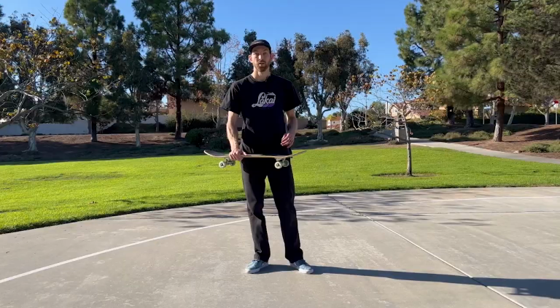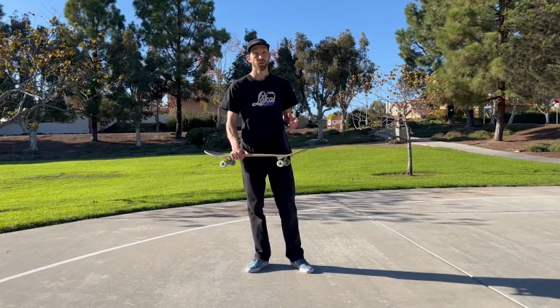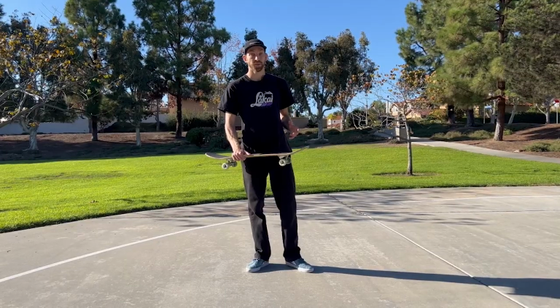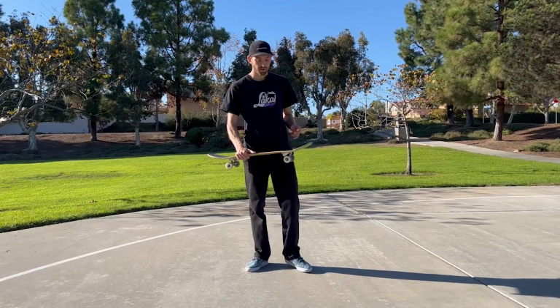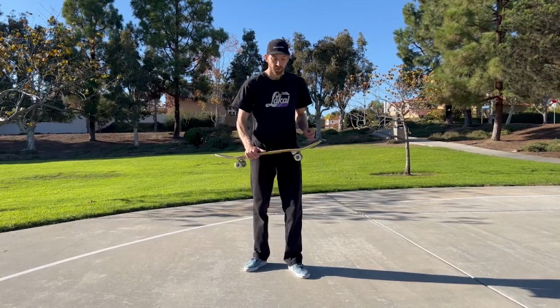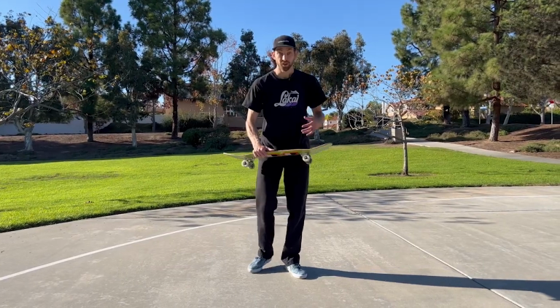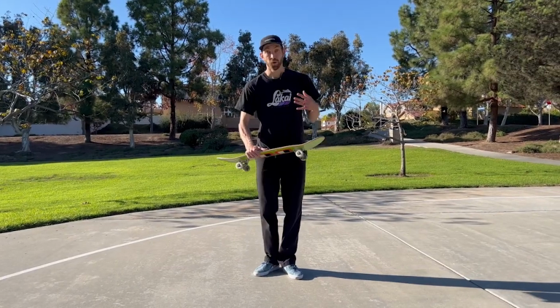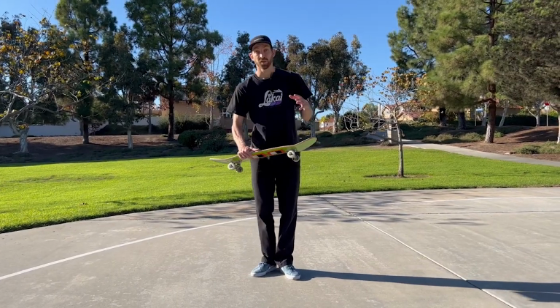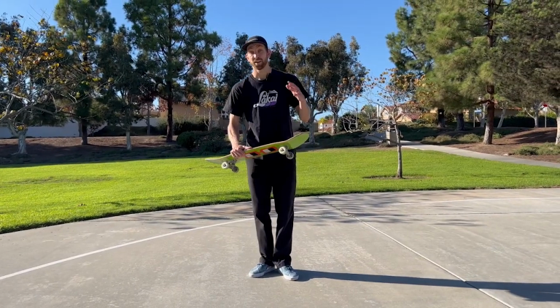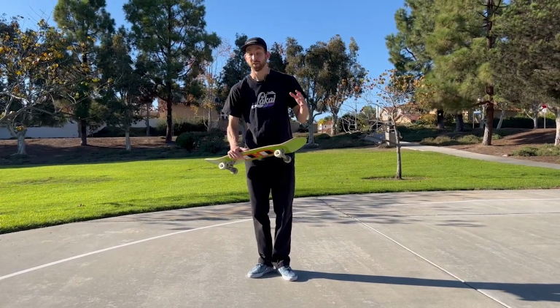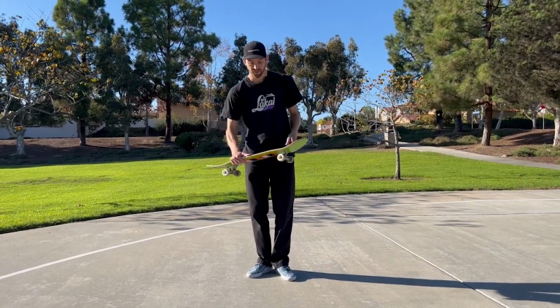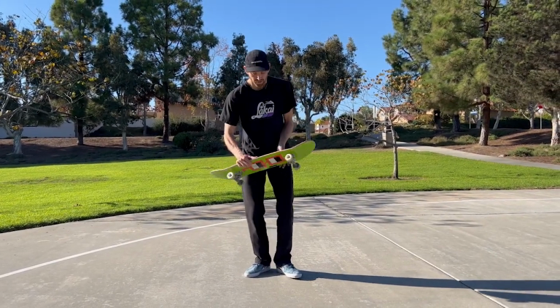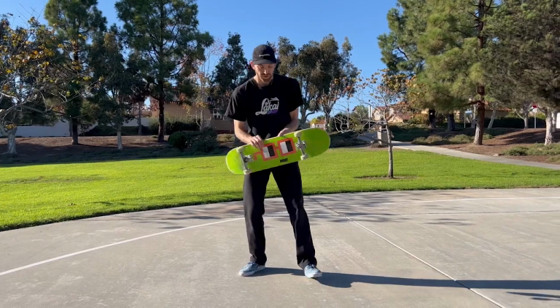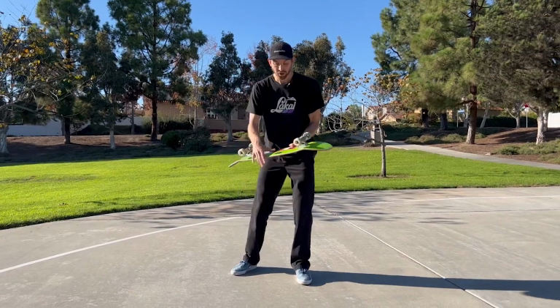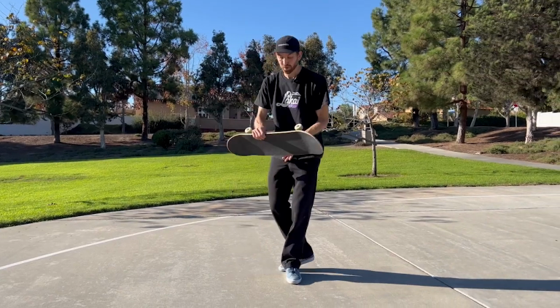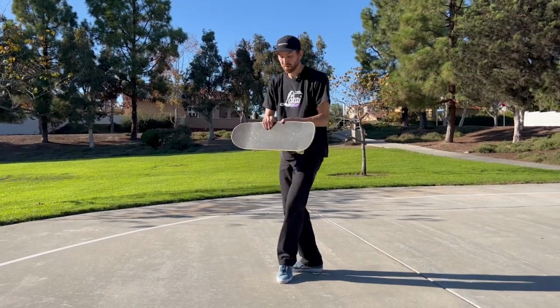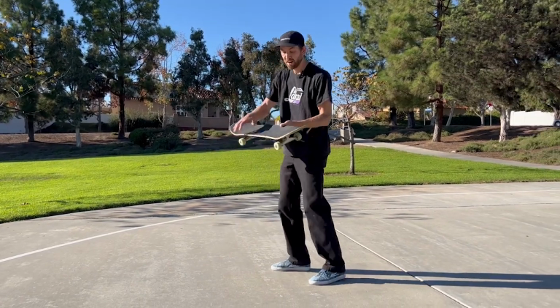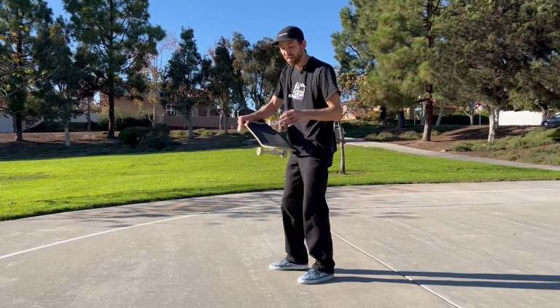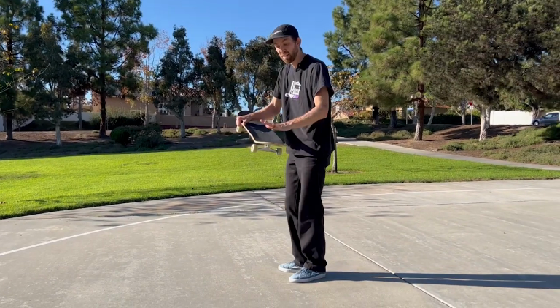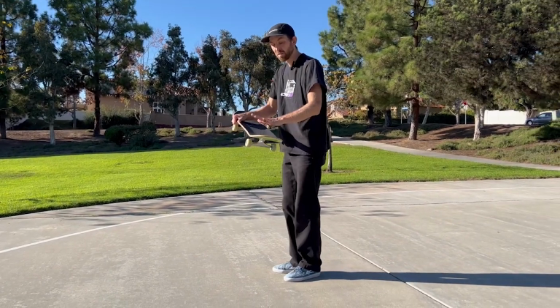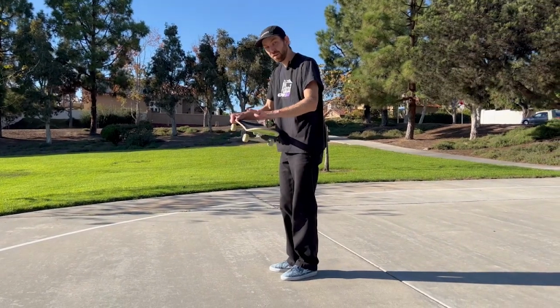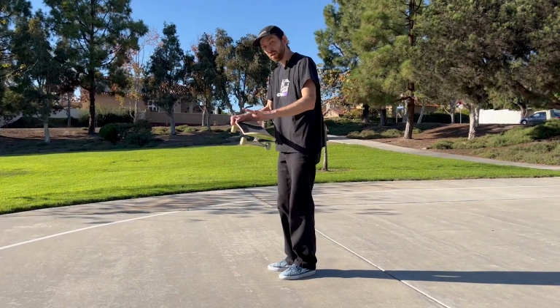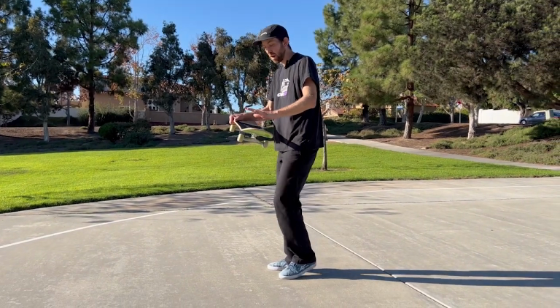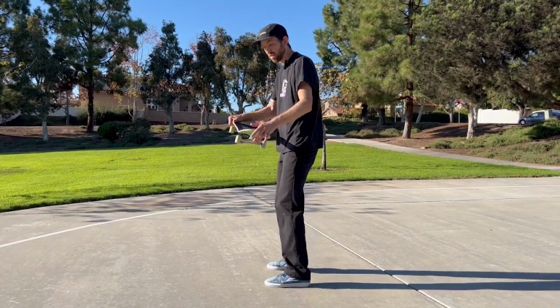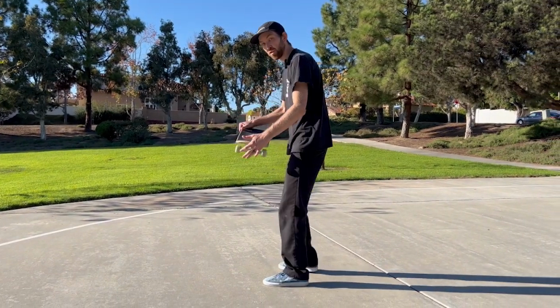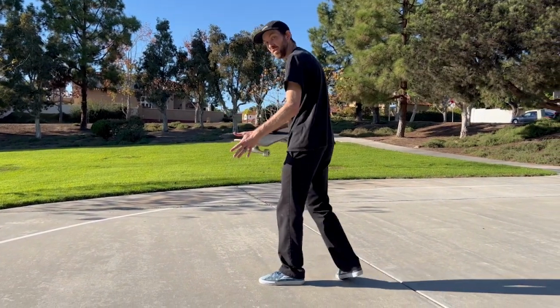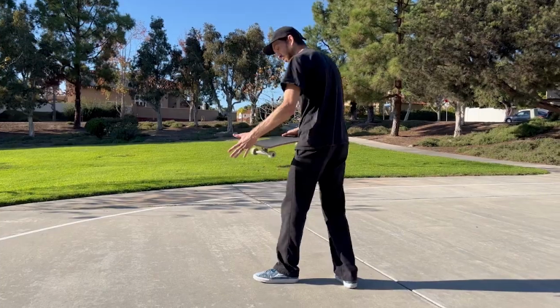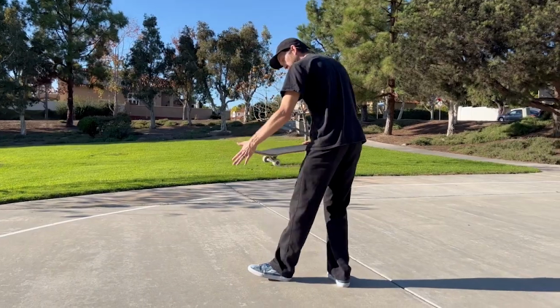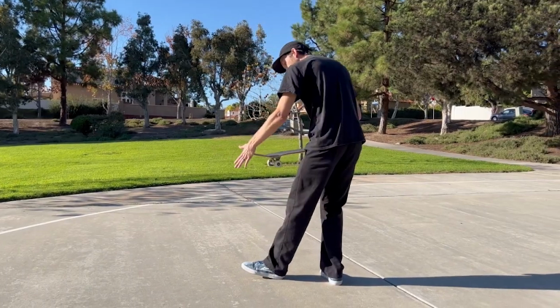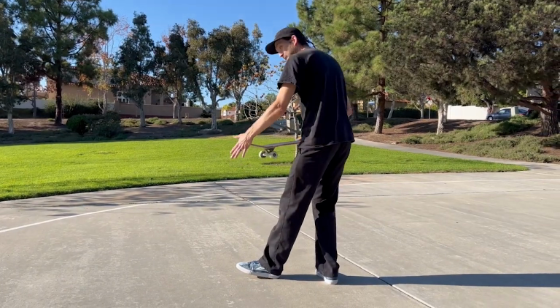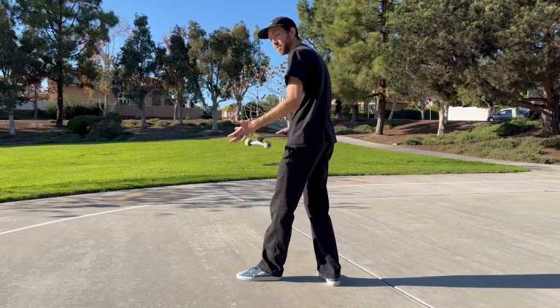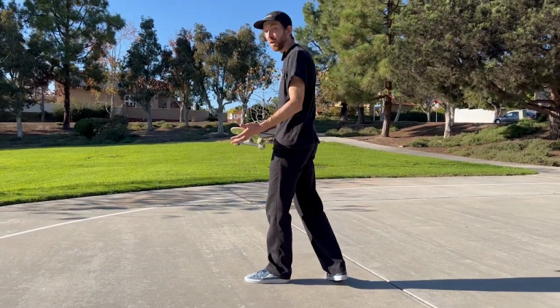A really good tip to hang on to is to just focus on turning 90 degrees and catching your board right at 90, because when you do that, your body just naturally continues the rotation and does the full 180.